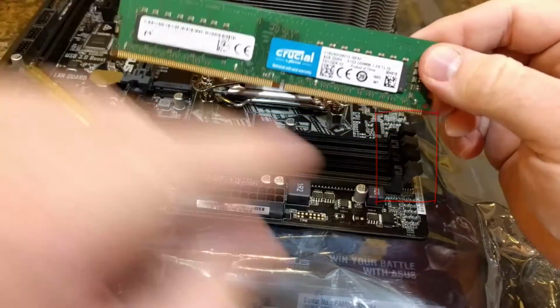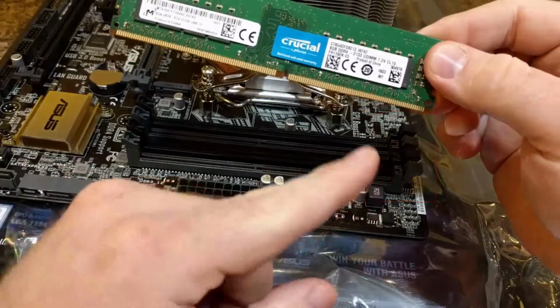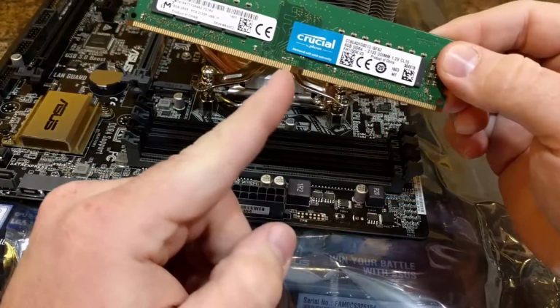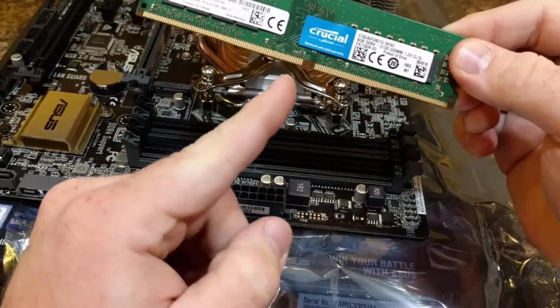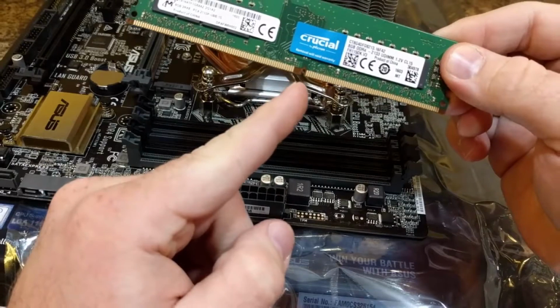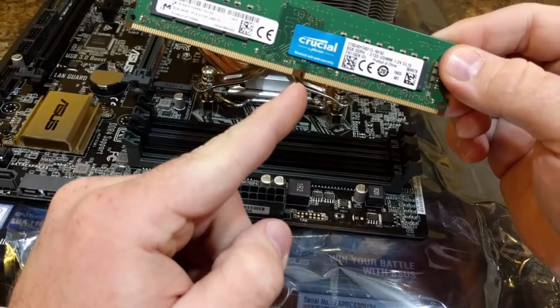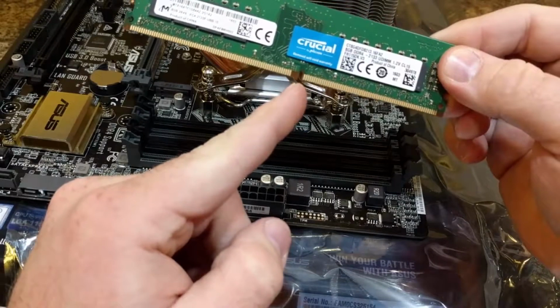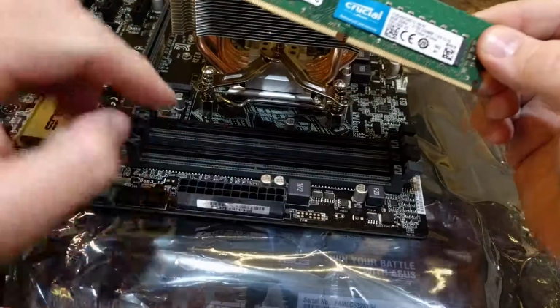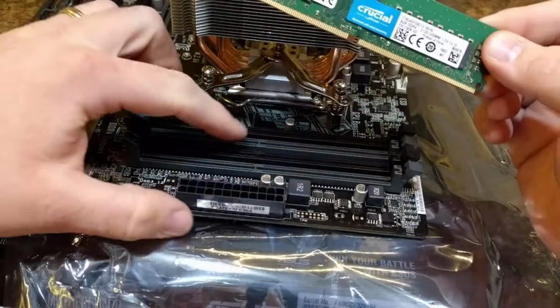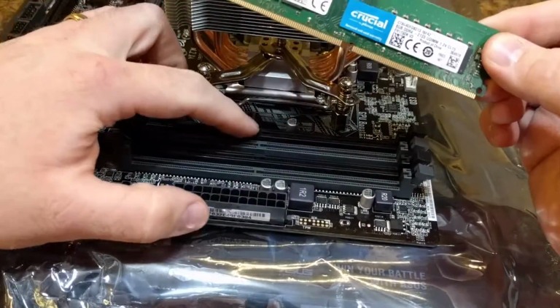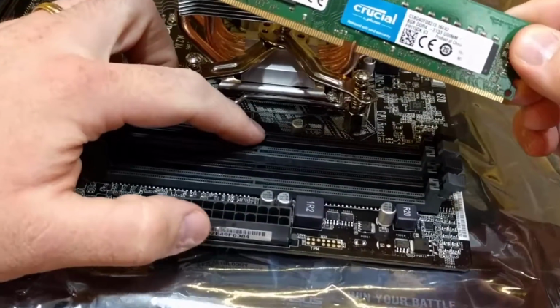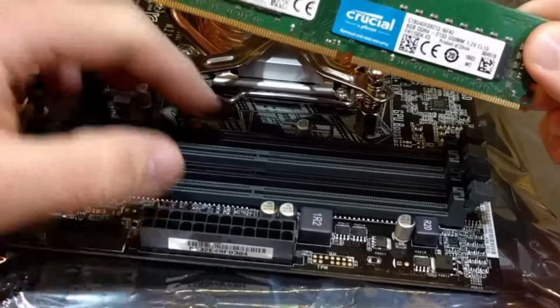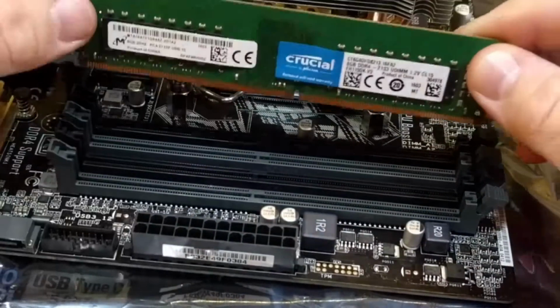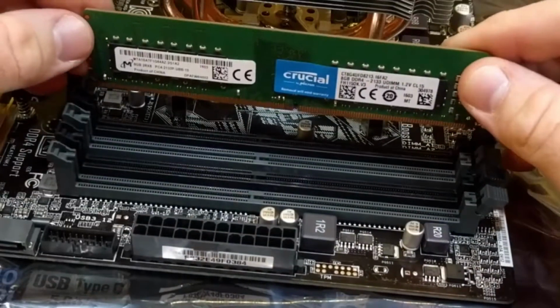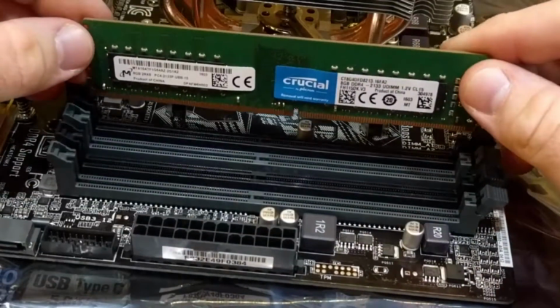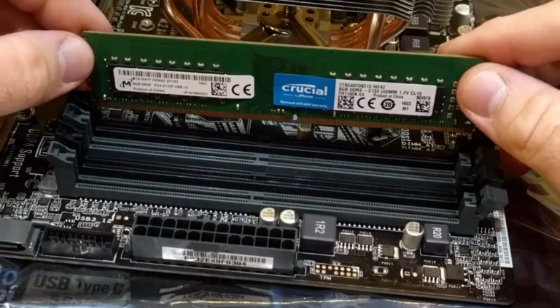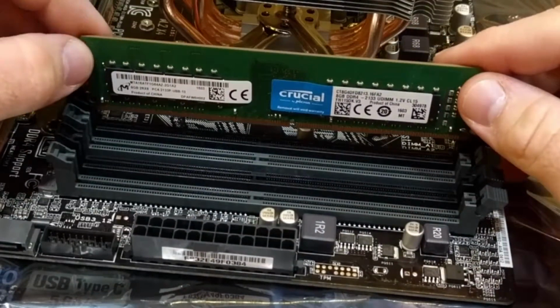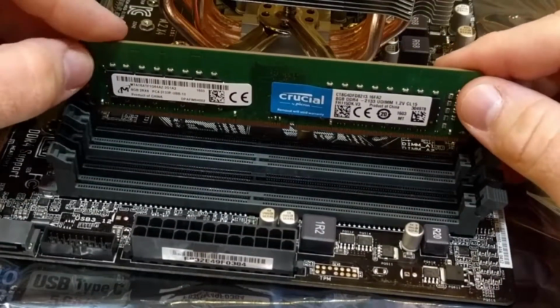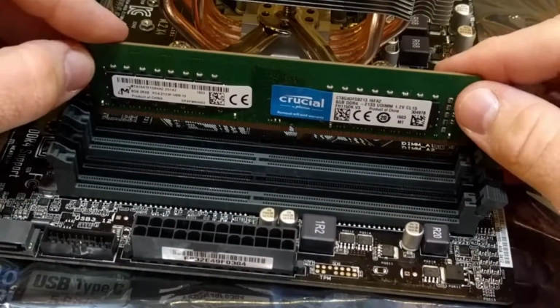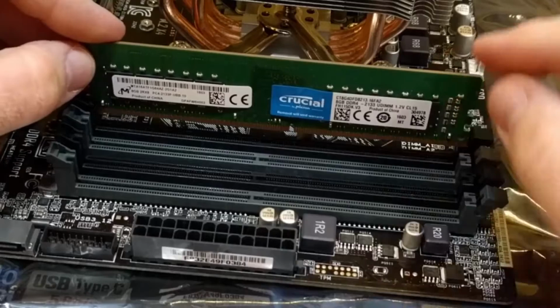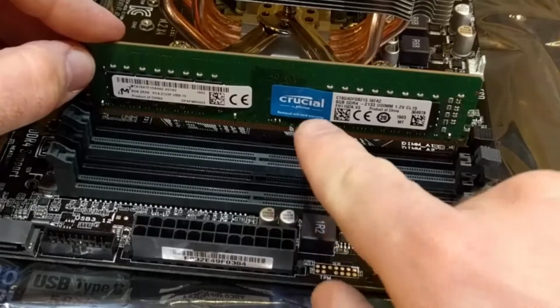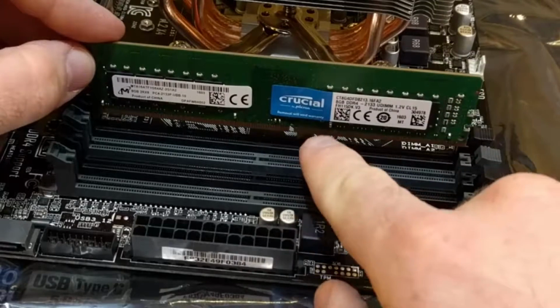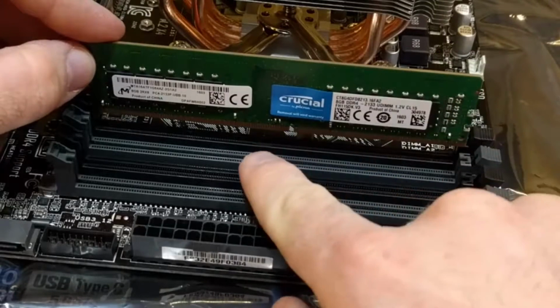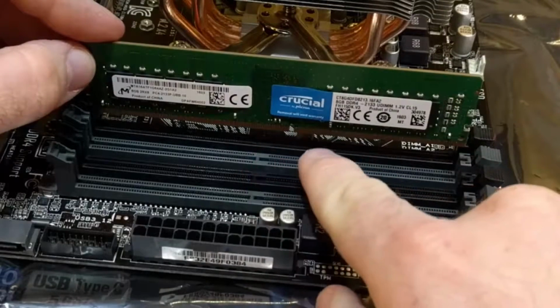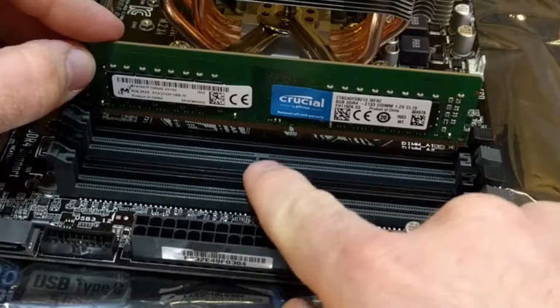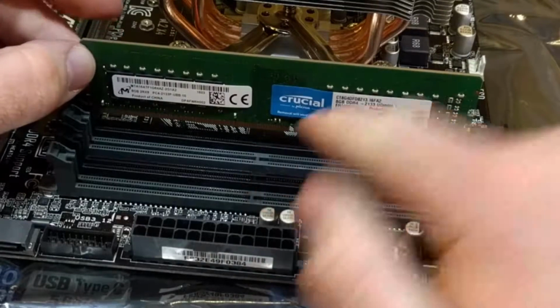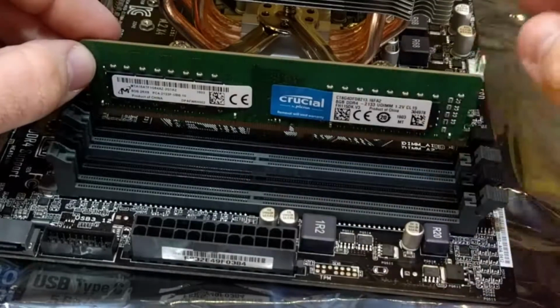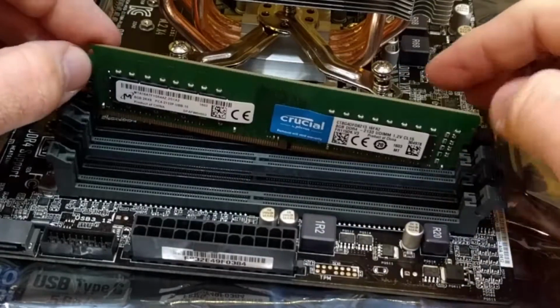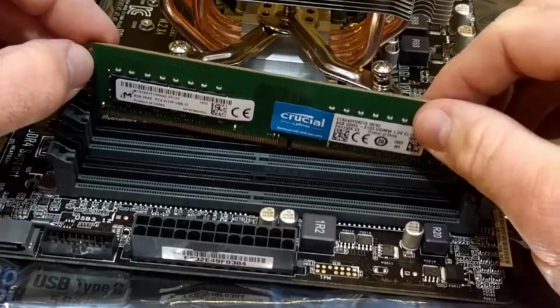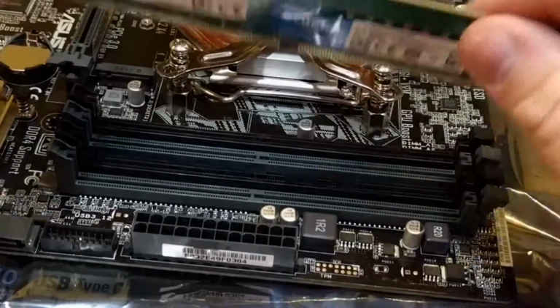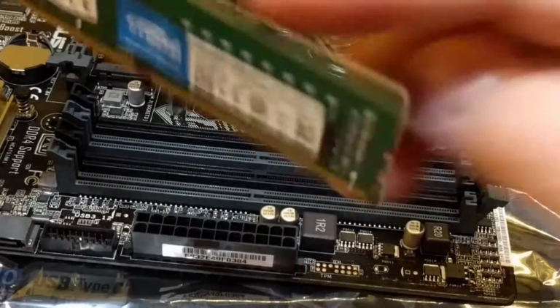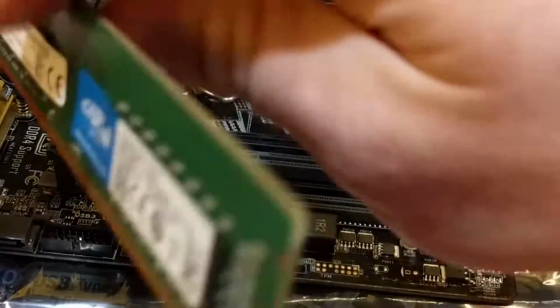Then what we need to do is find the groove on the memory chip and line it up with the pin on the slot. So as you can see here, they don't match up — so just turn it around.